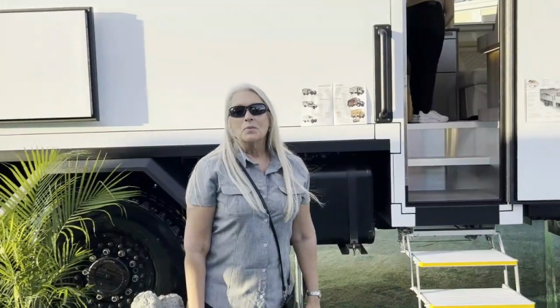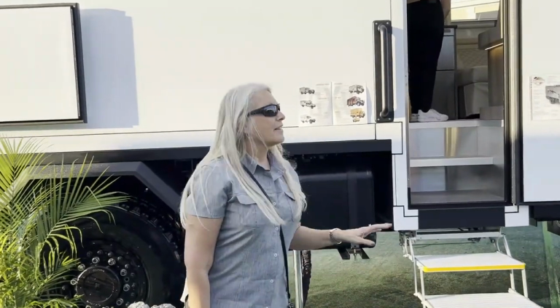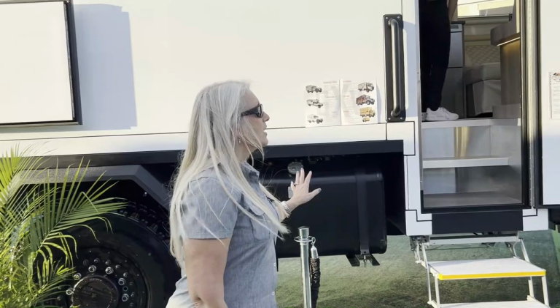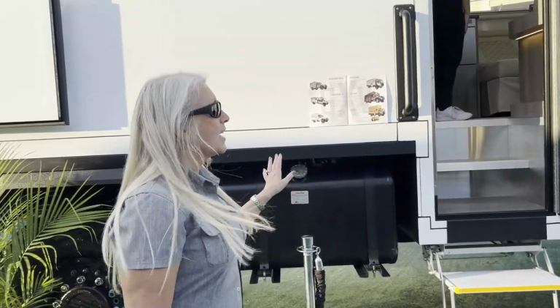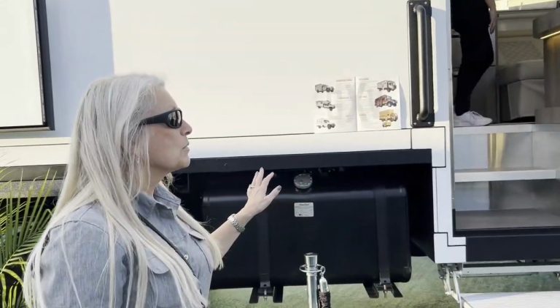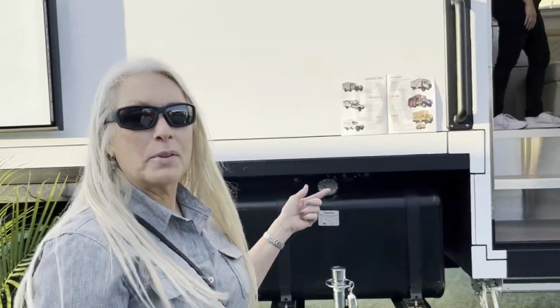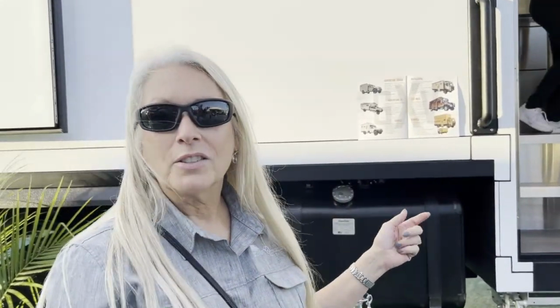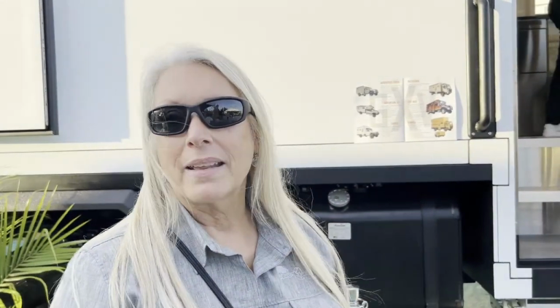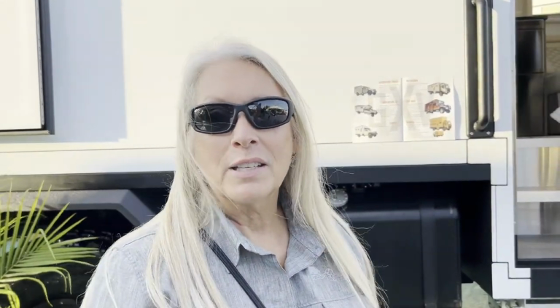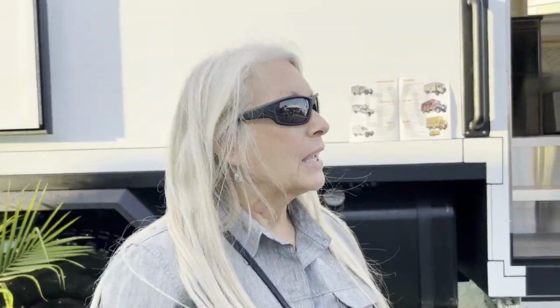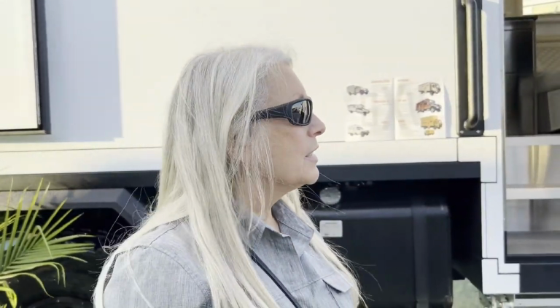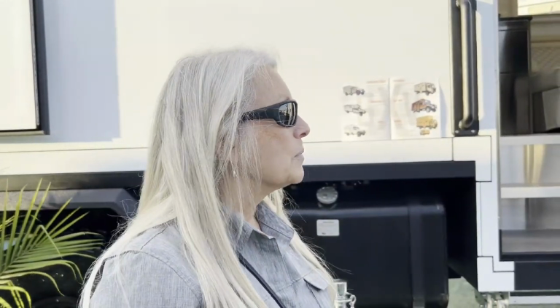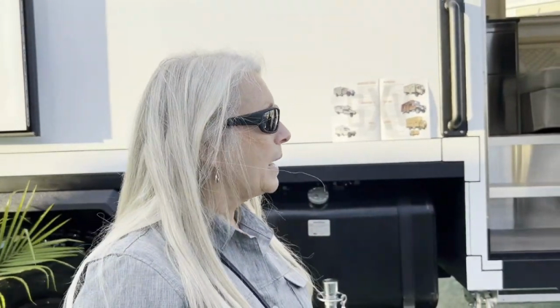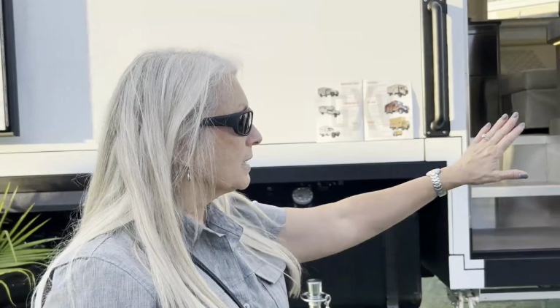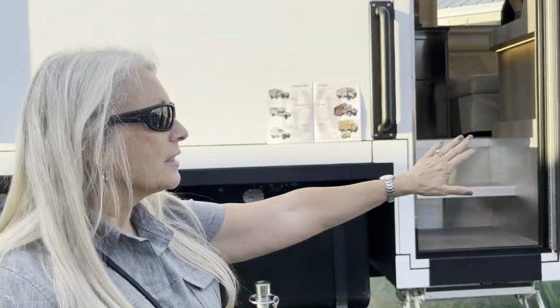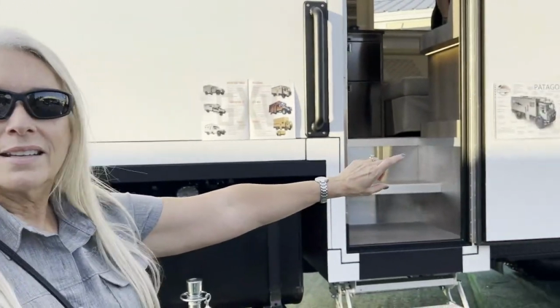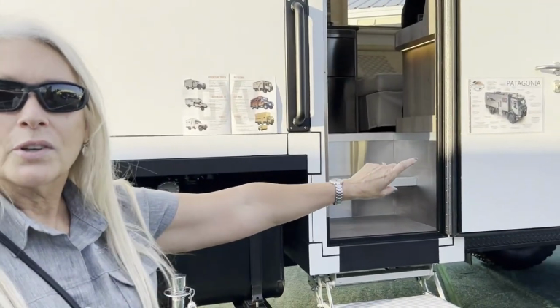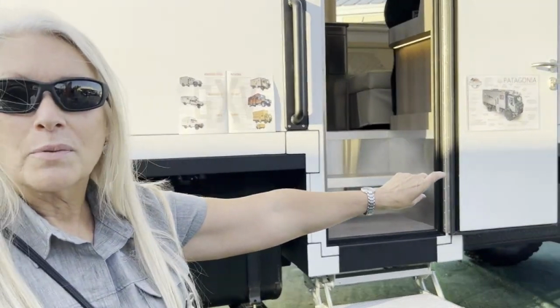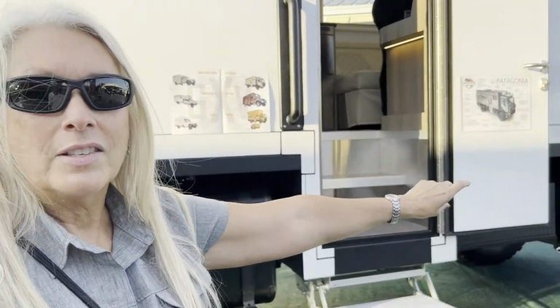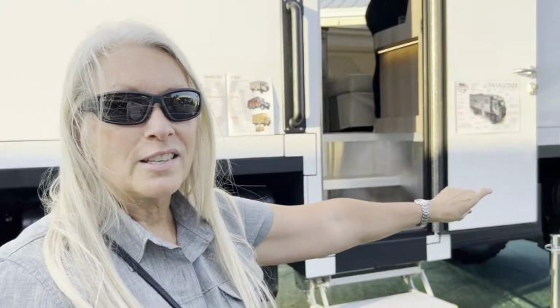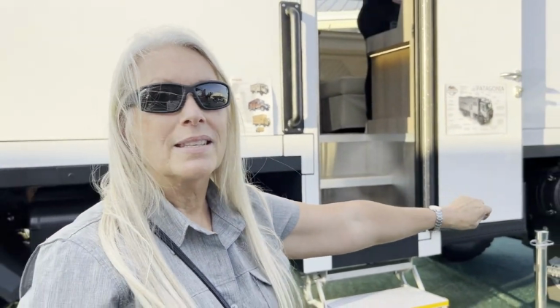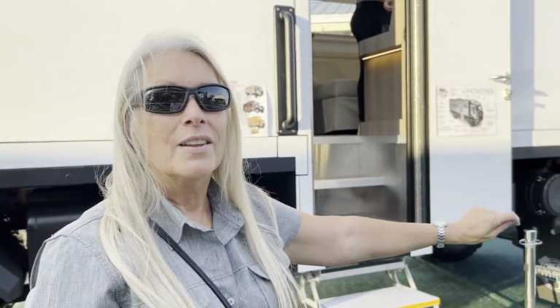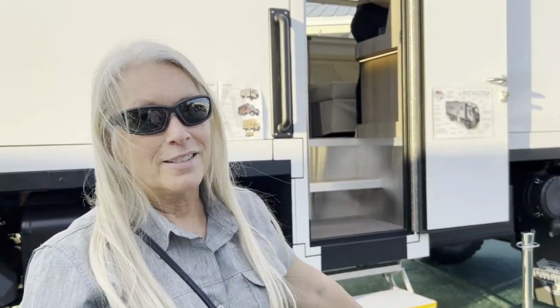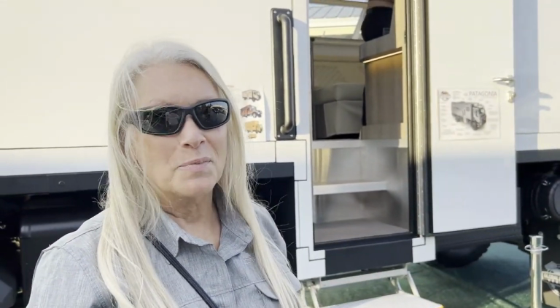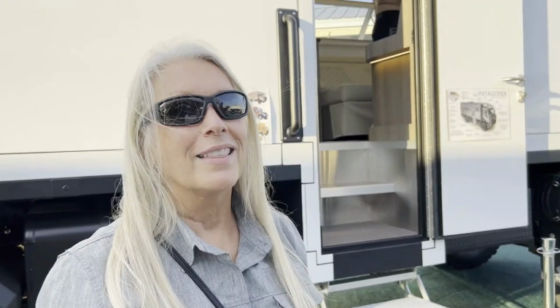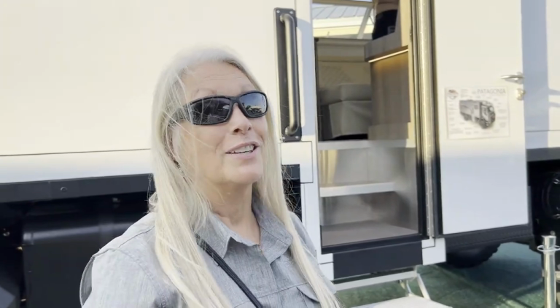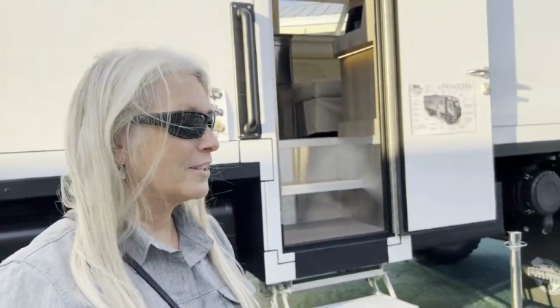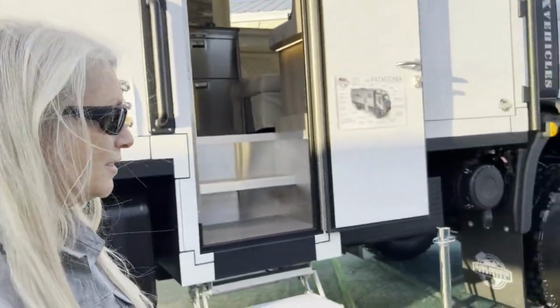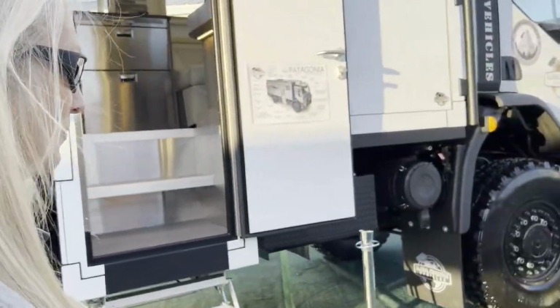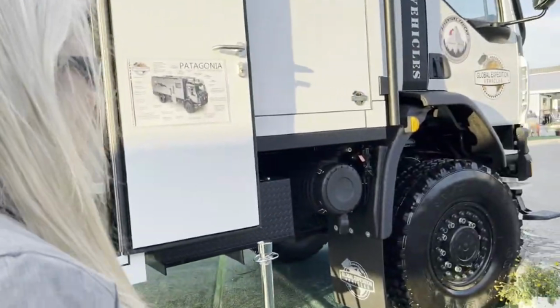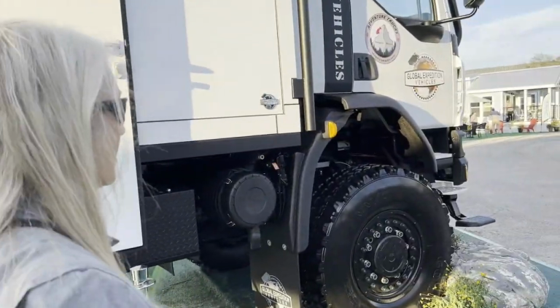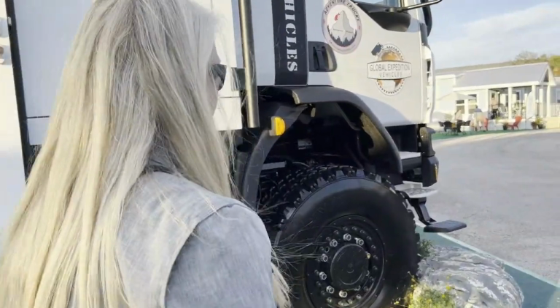What we have here is our most popular model called the Patagonia. The power plant underneath it is the Kenworth K370 chassis, but this is not a standard Kenworth. Let's go take a look at what's underneath.